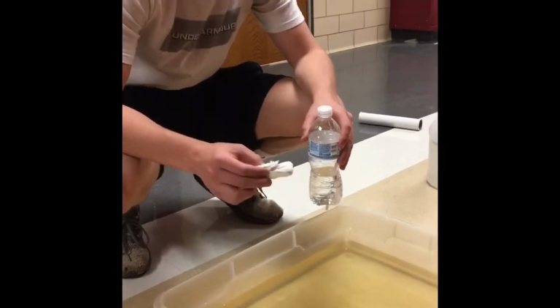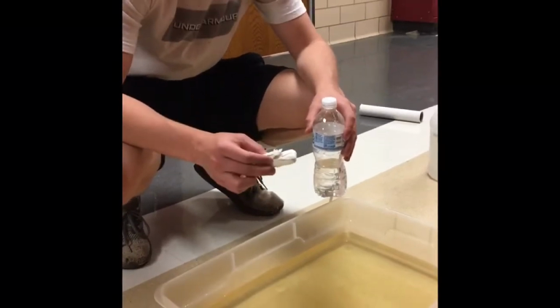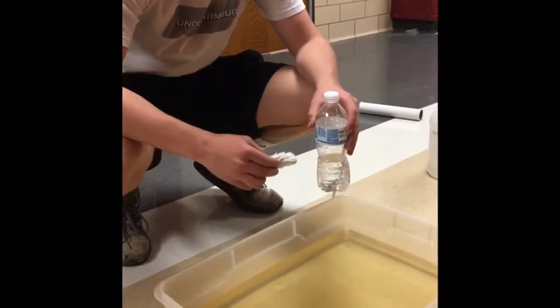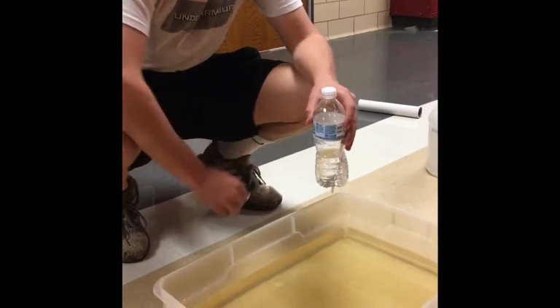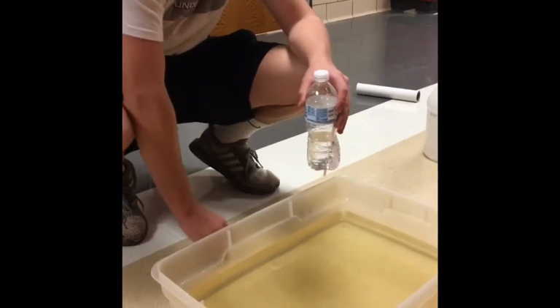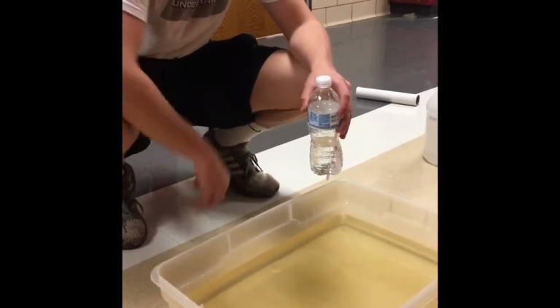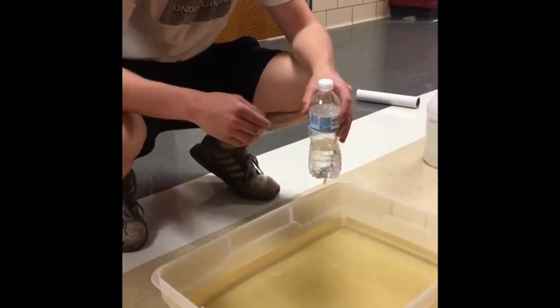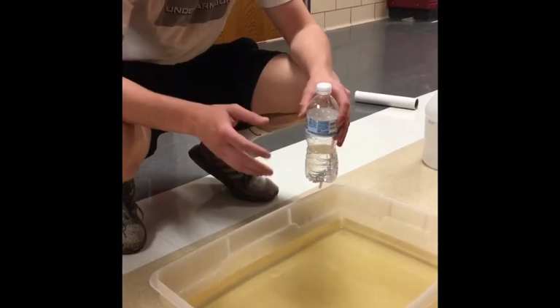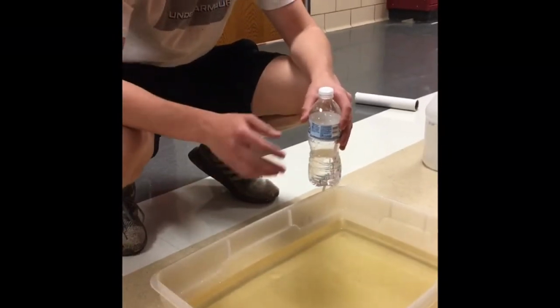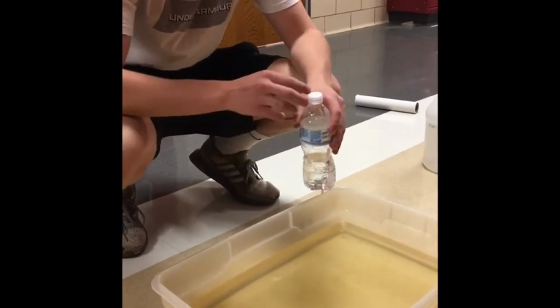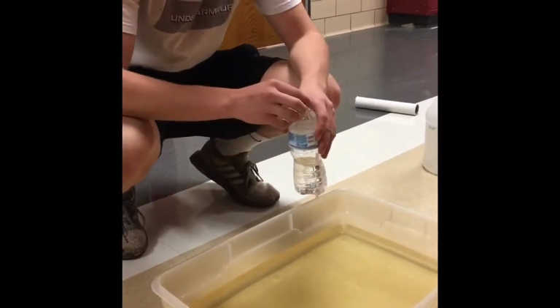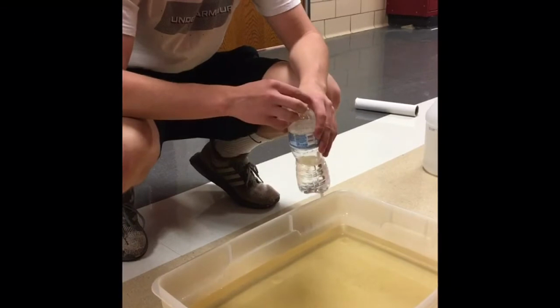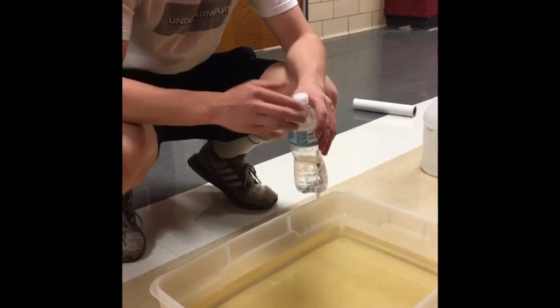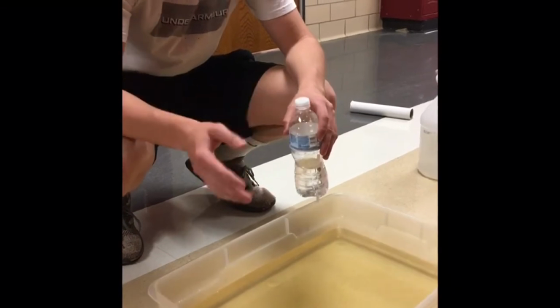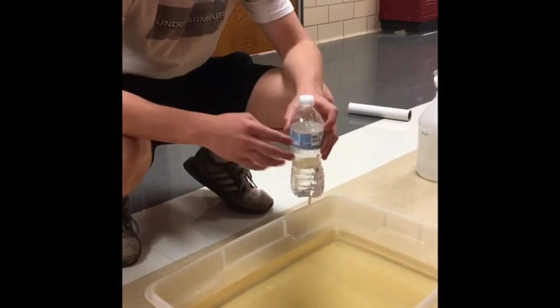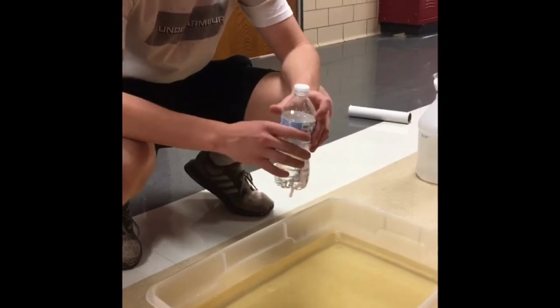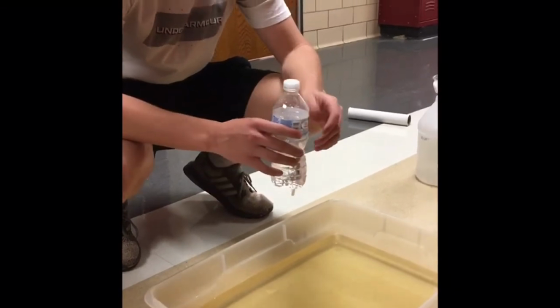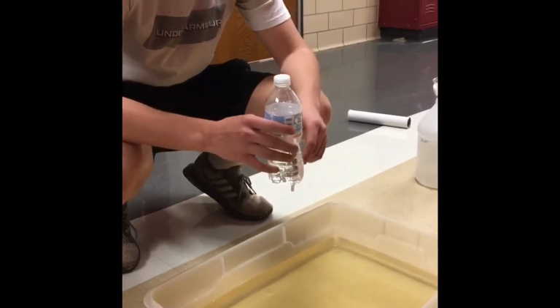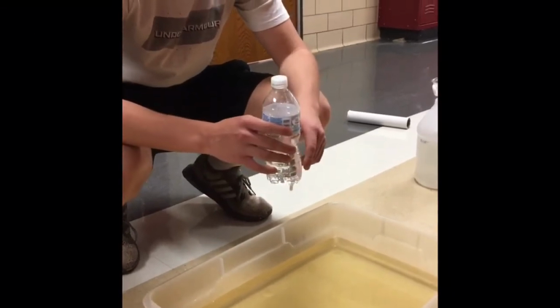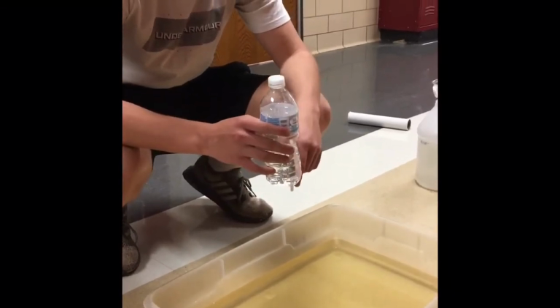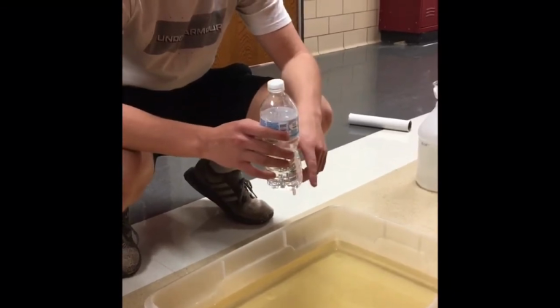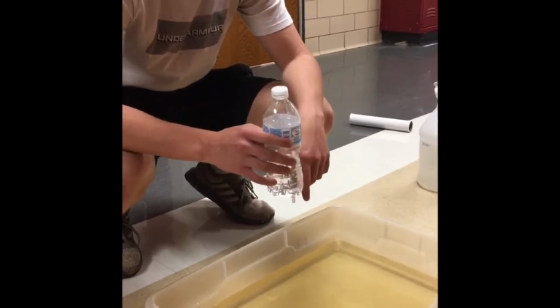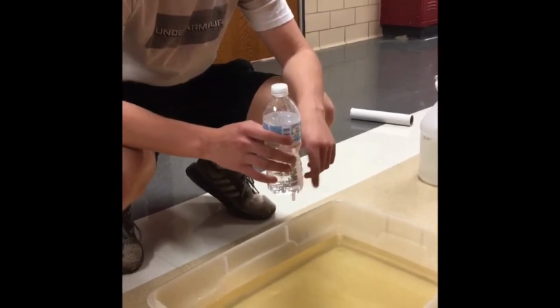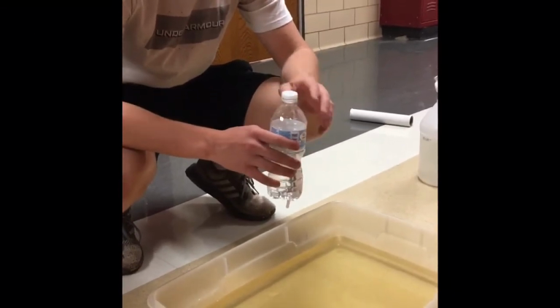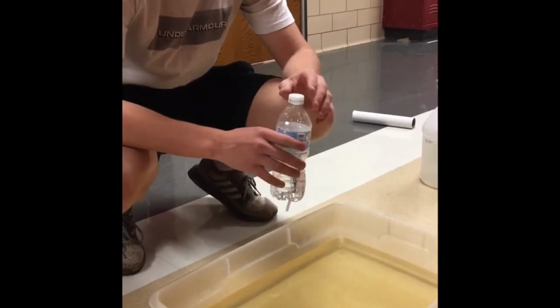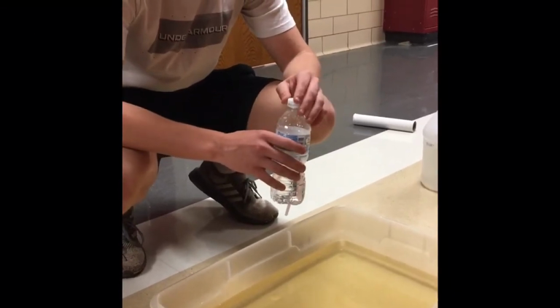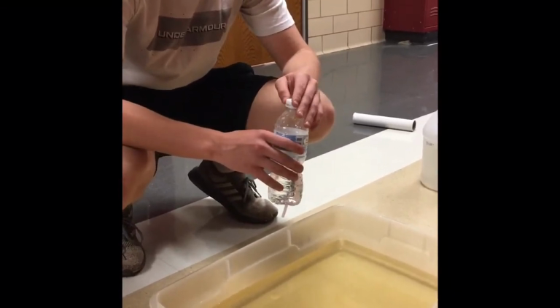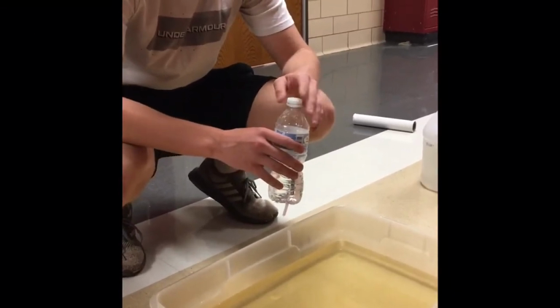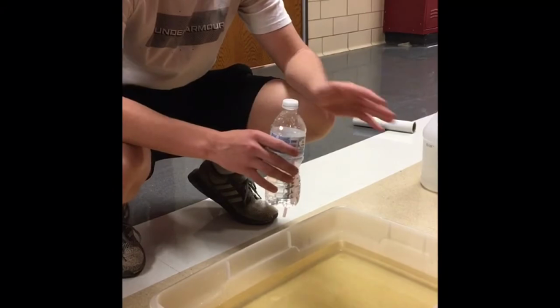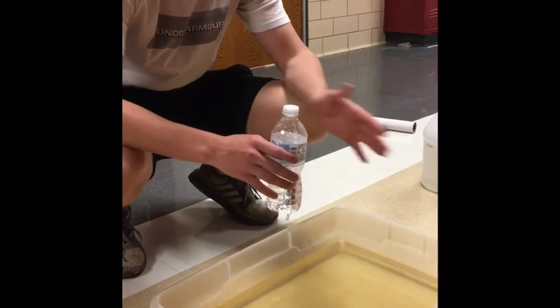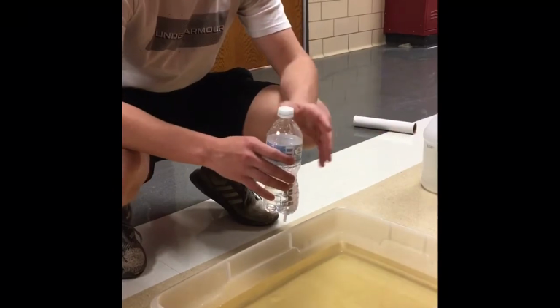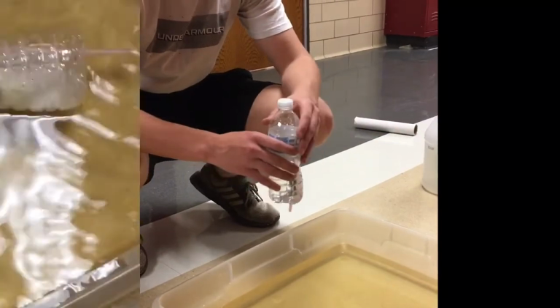Once the two react with each other, they form a chemical compound known as CO2, and the CO2 has only one exit through the bottle, which is through the straw, so it will not escape to the top, and that will propel the boat forwards.